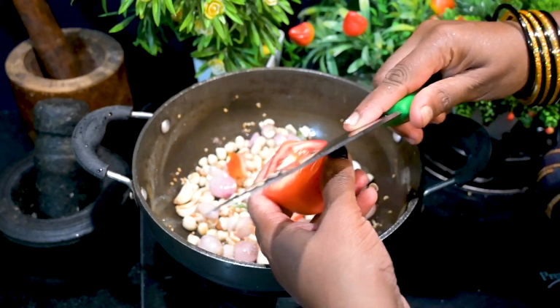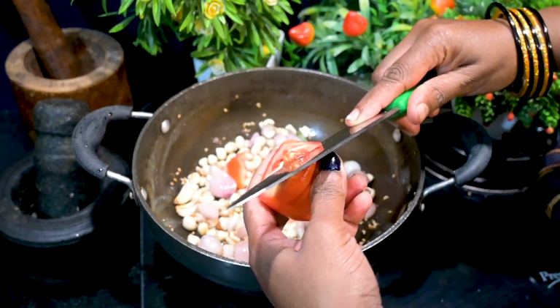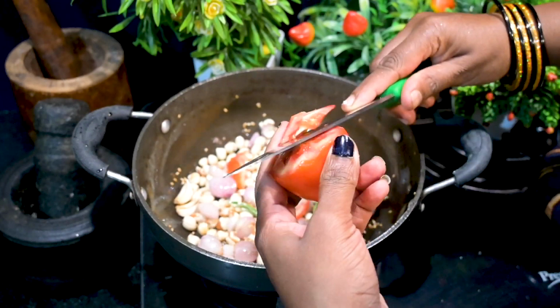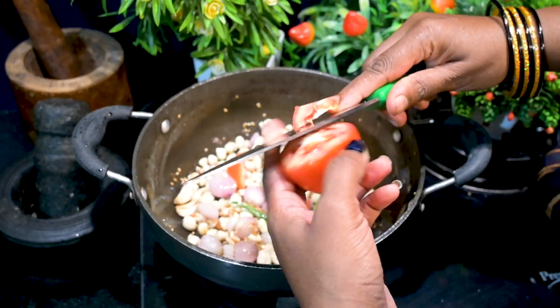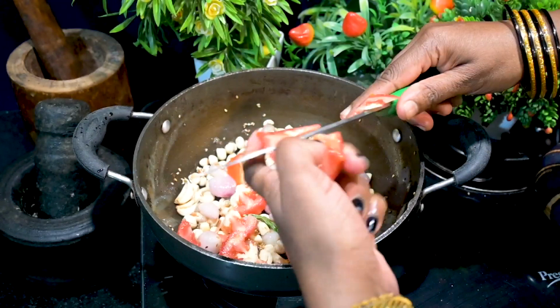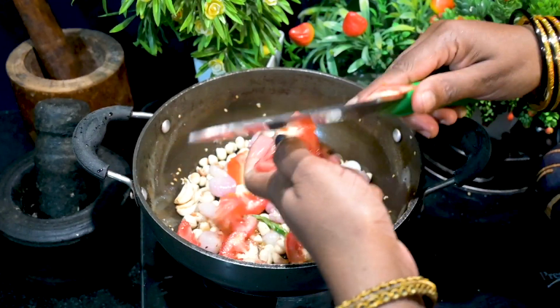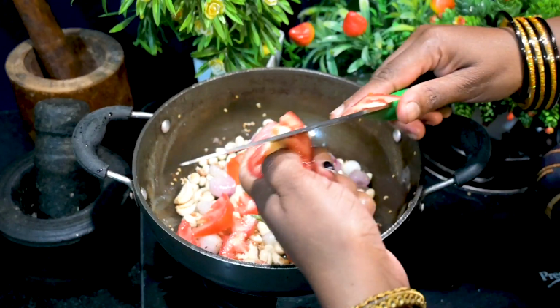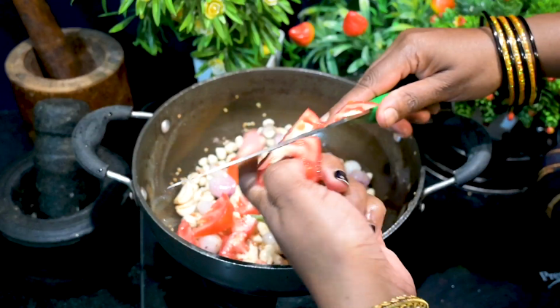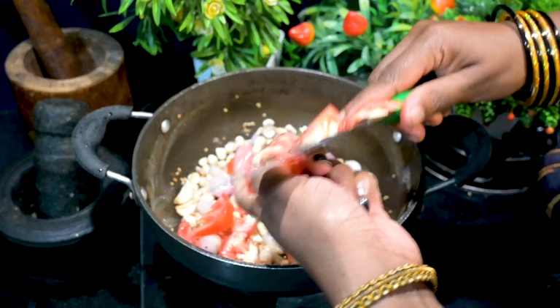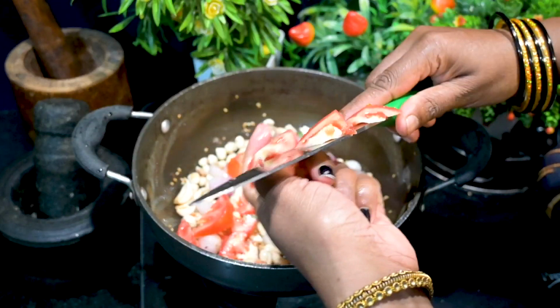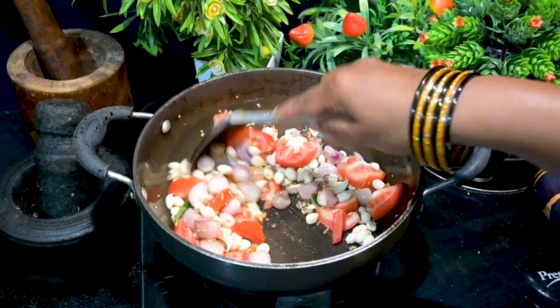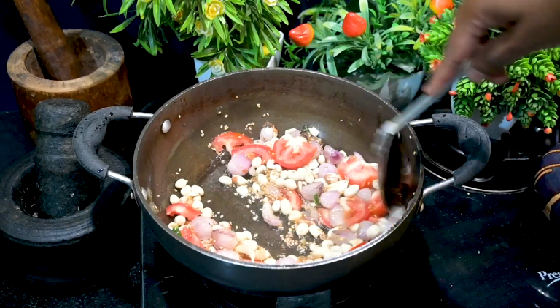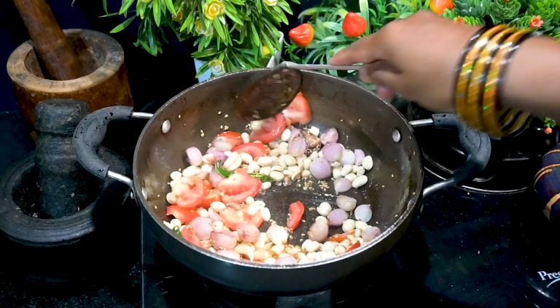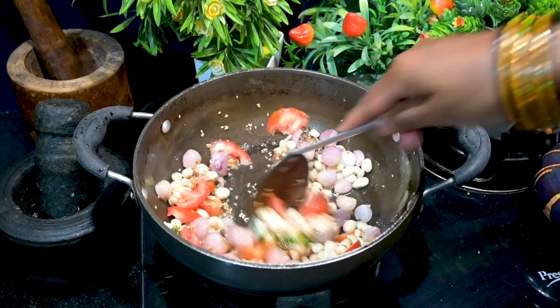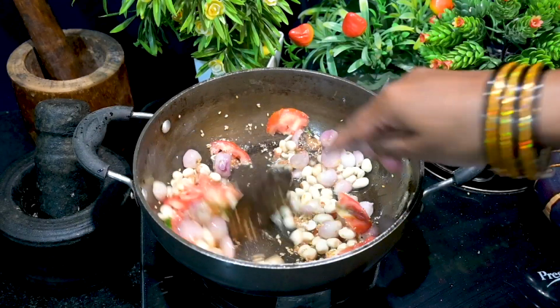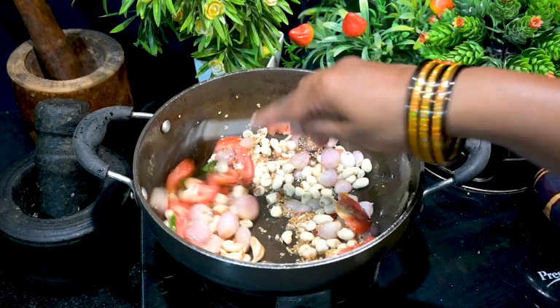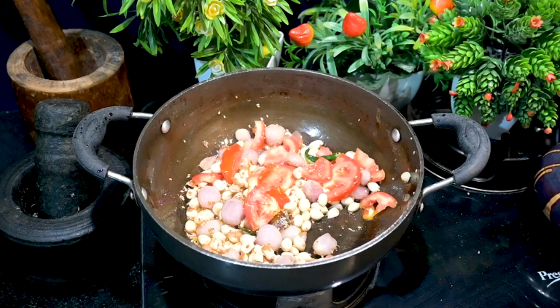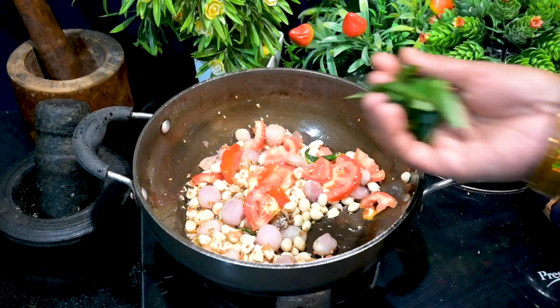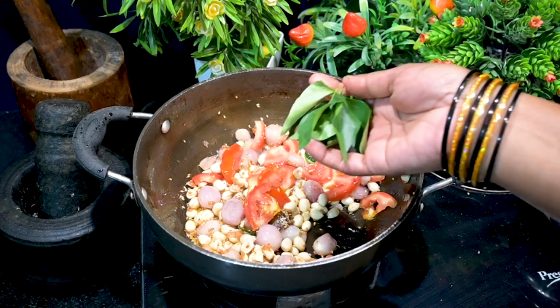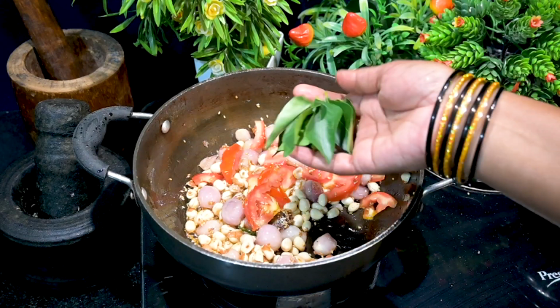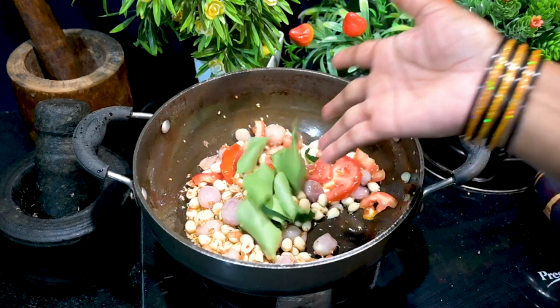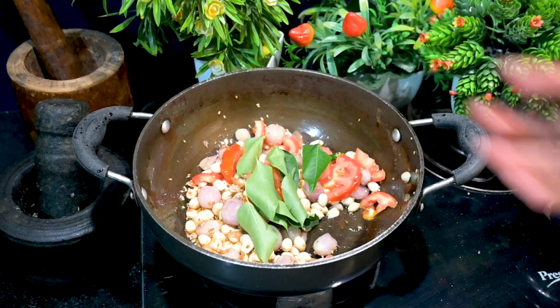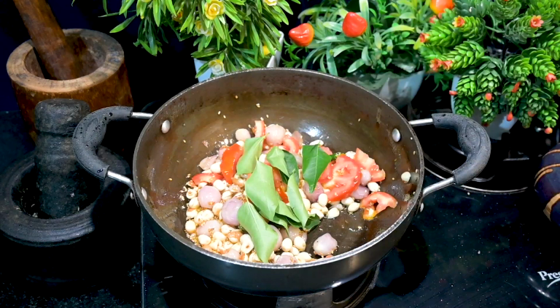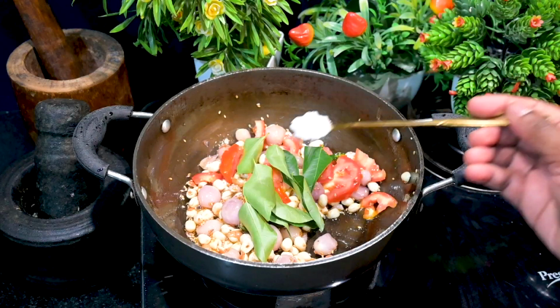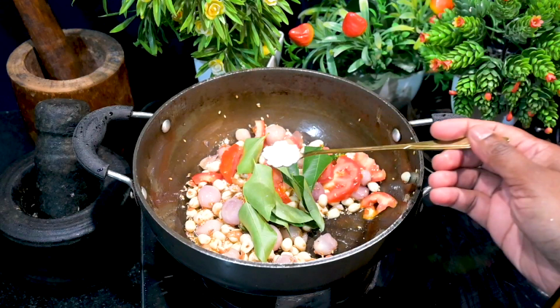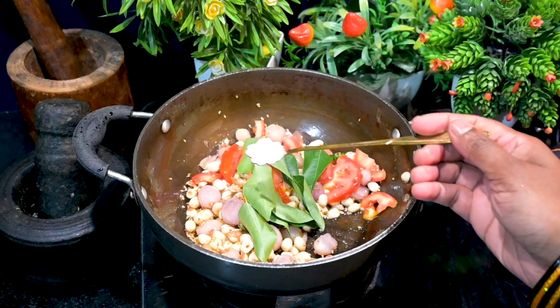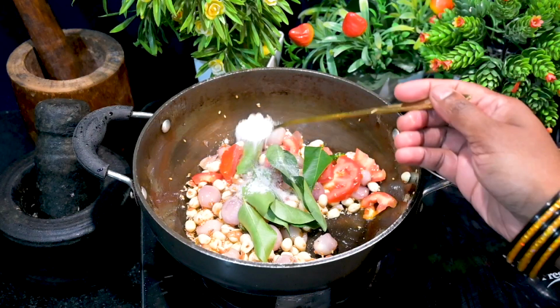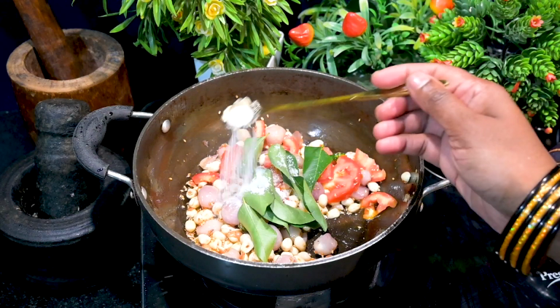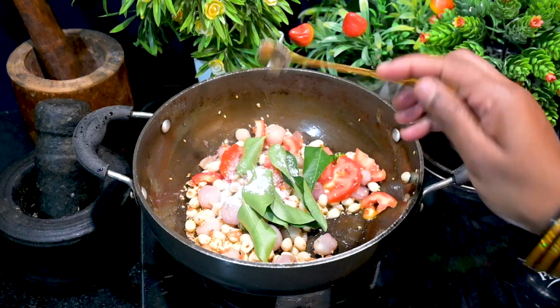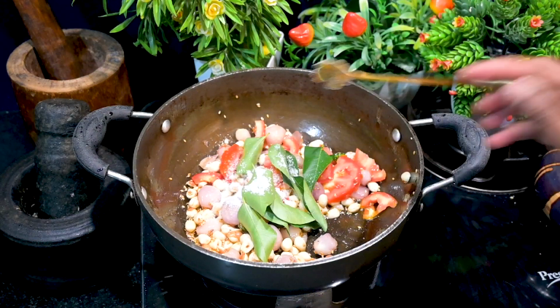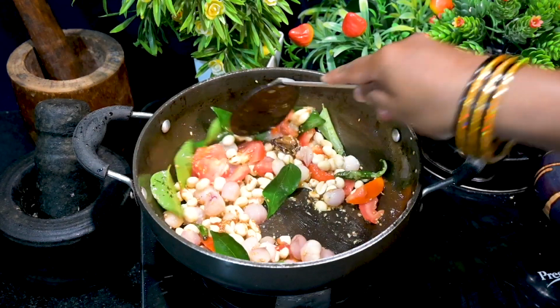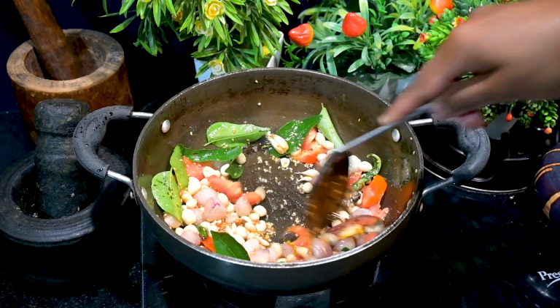Then add one roughly chopped tomato, curry leaves, and salt. Sauté it until the tomatoes are cooked well.